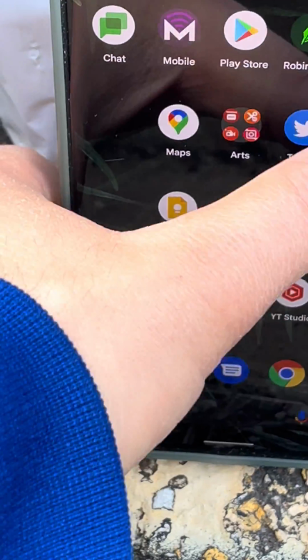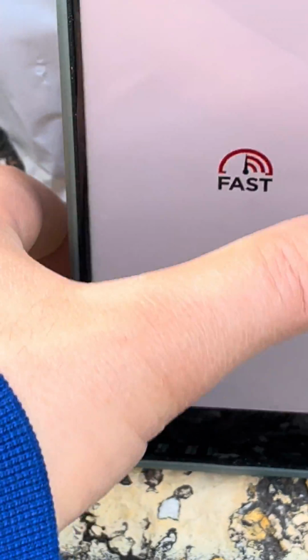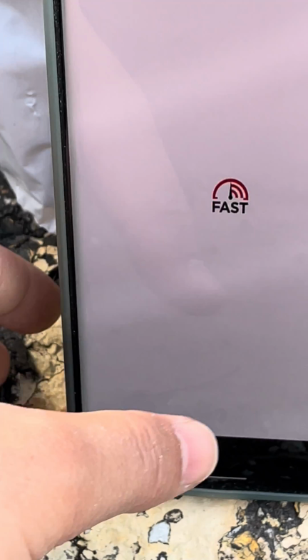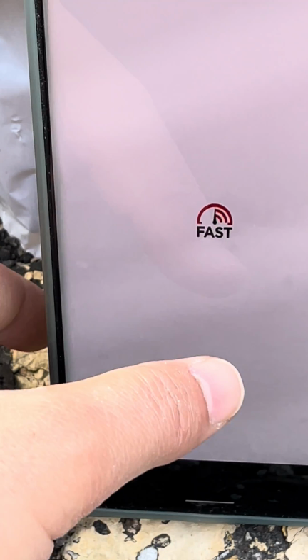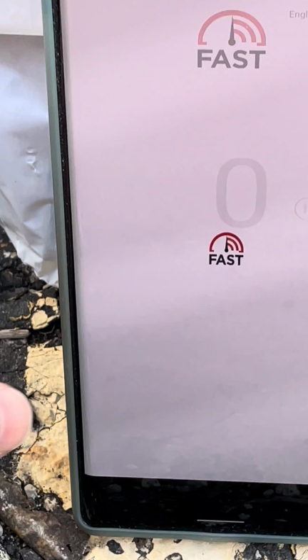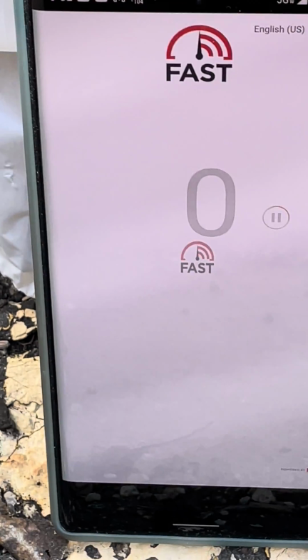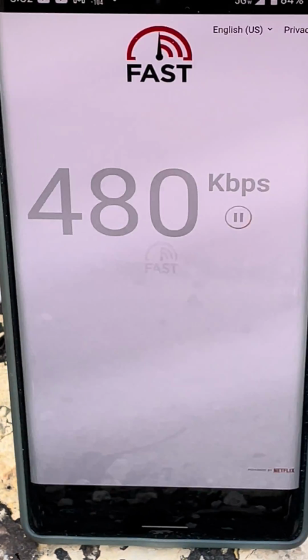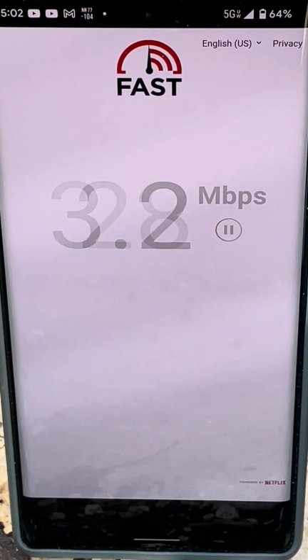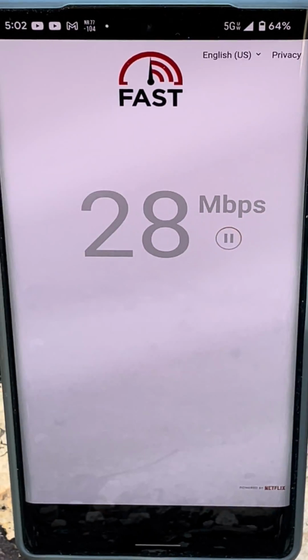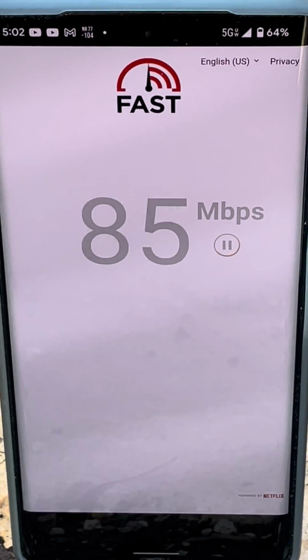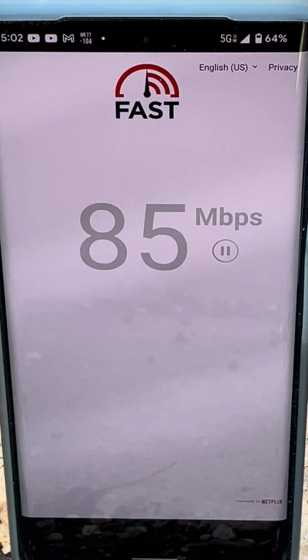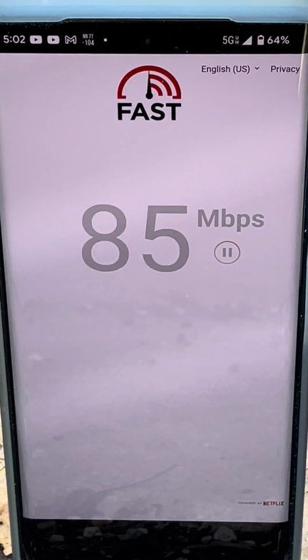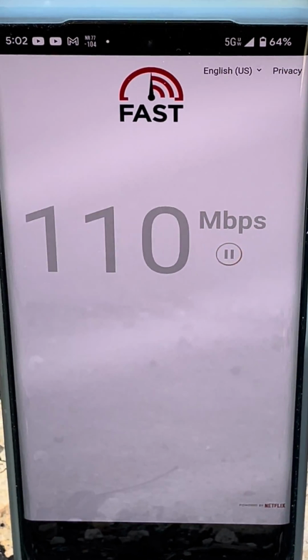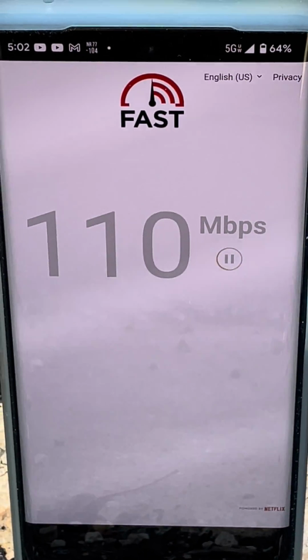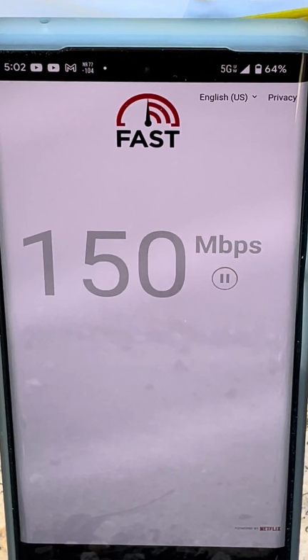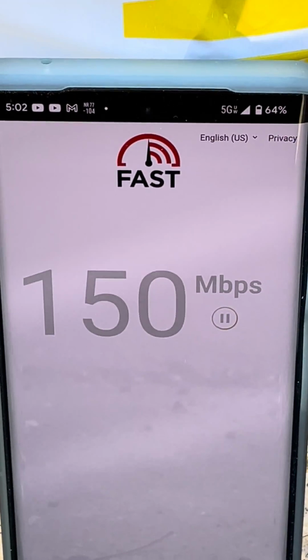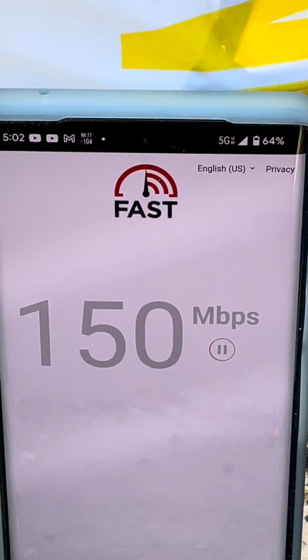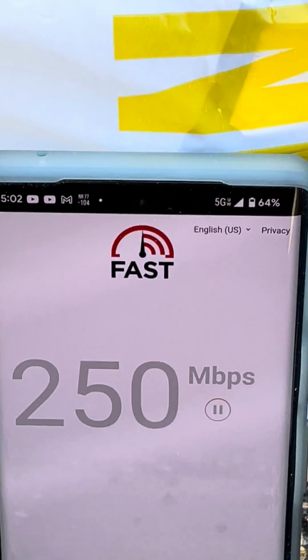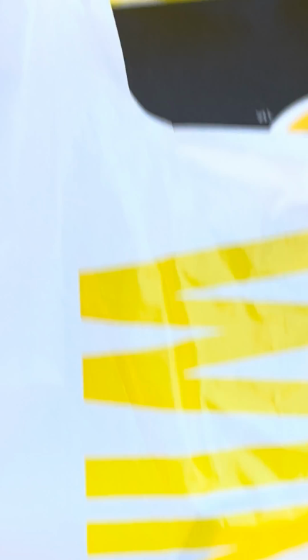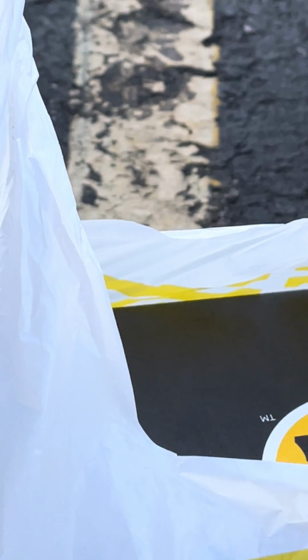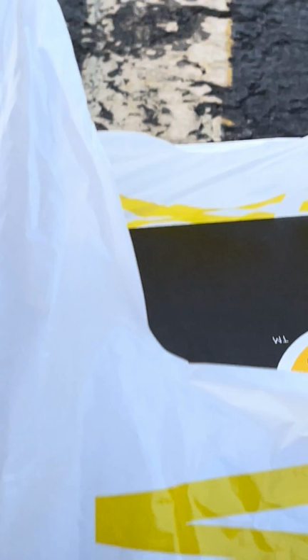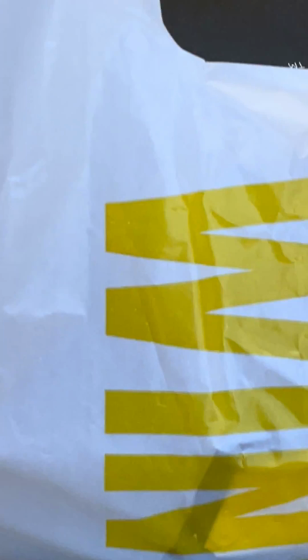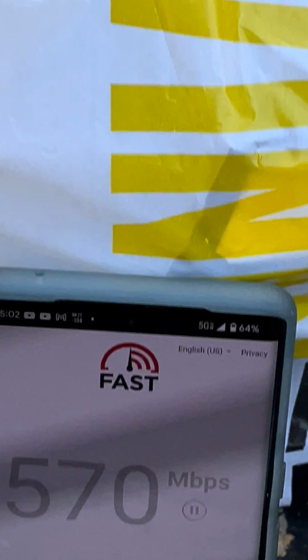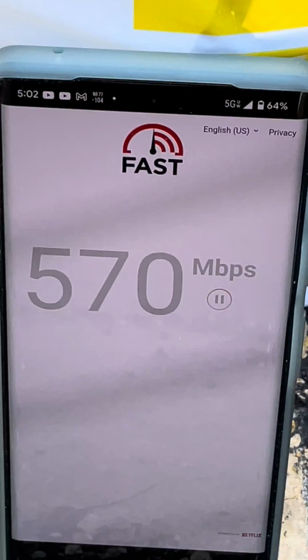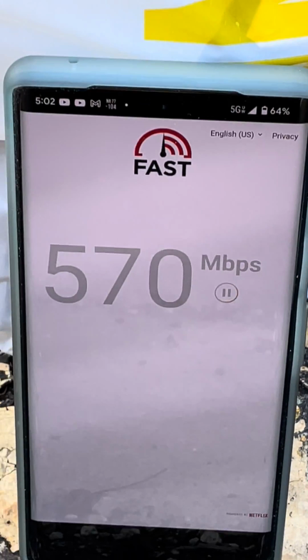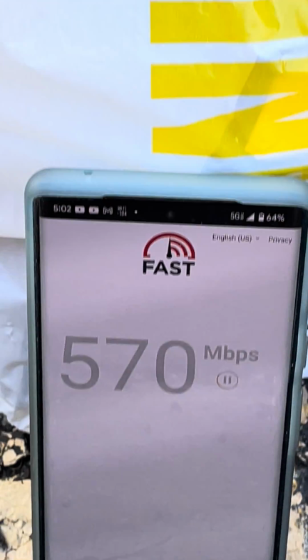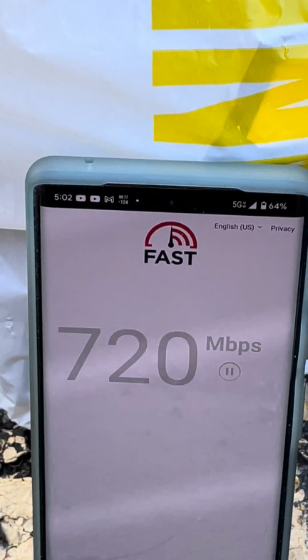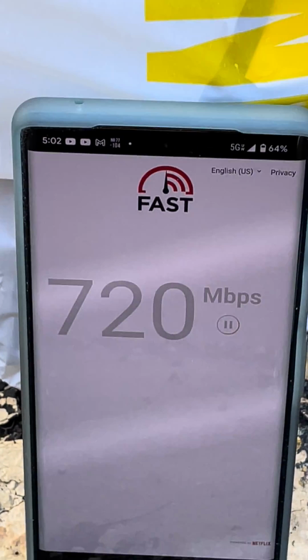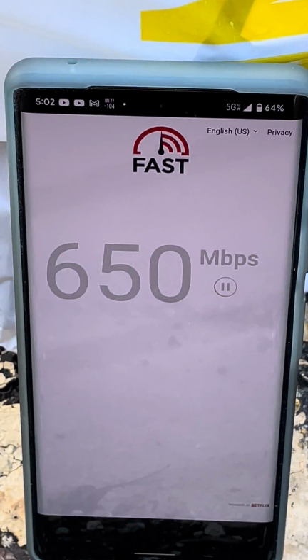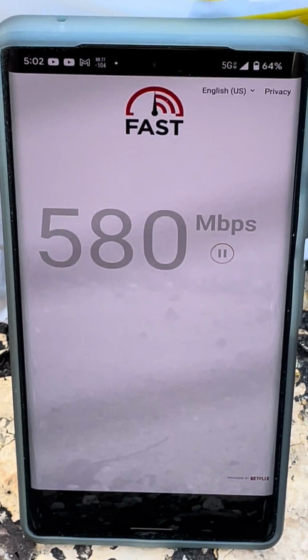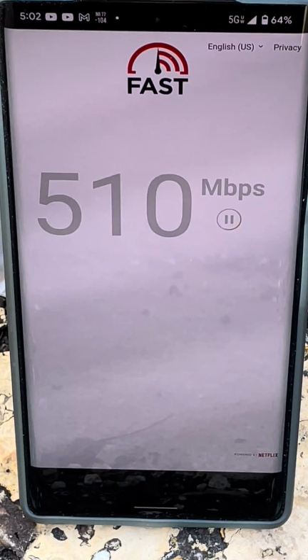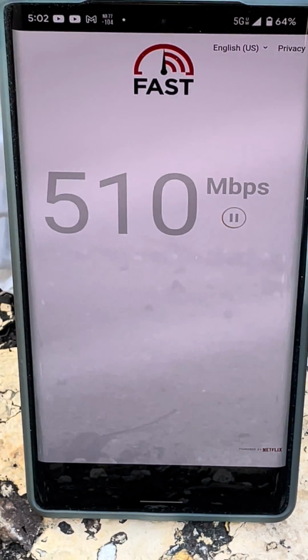It's runafast.com. Let's see what that gets us — proof that we're on Ultra Wideband. Oh no, the wings are blocking the signal! What in the world?